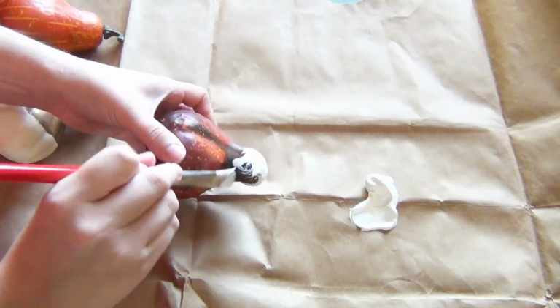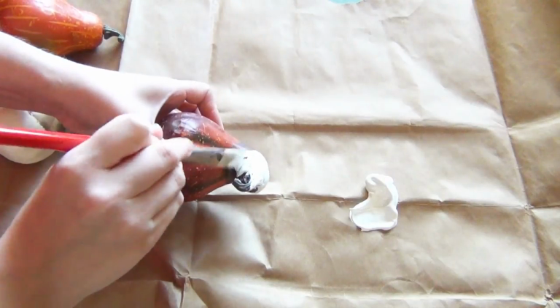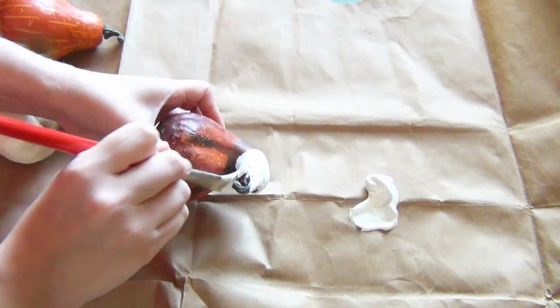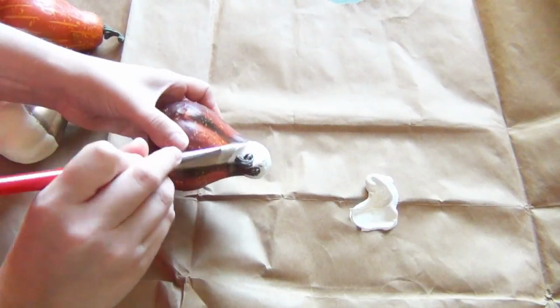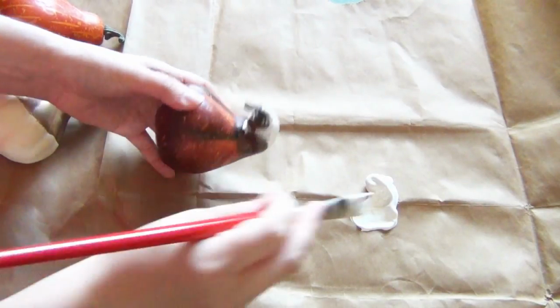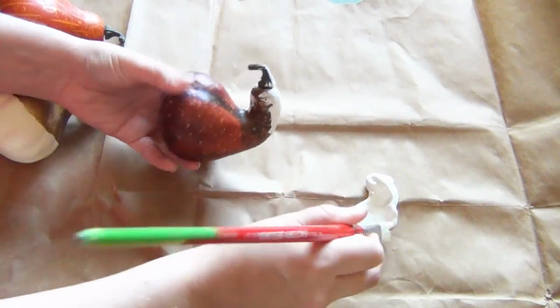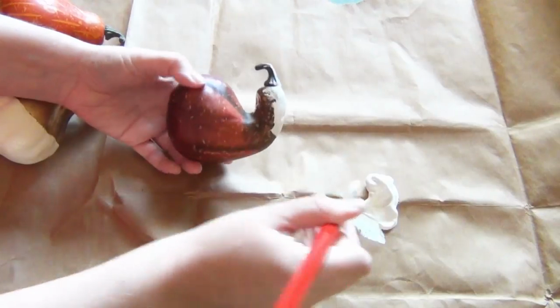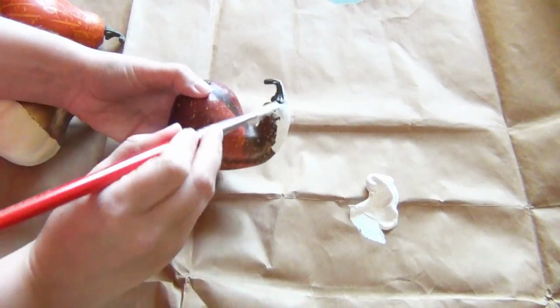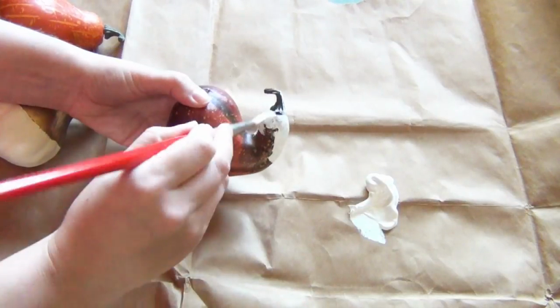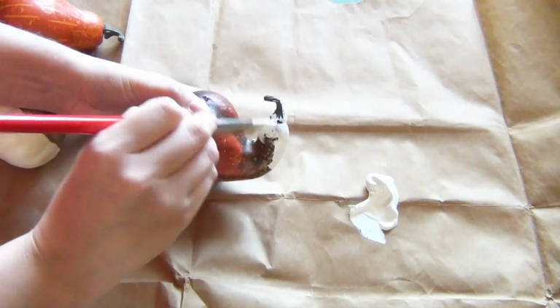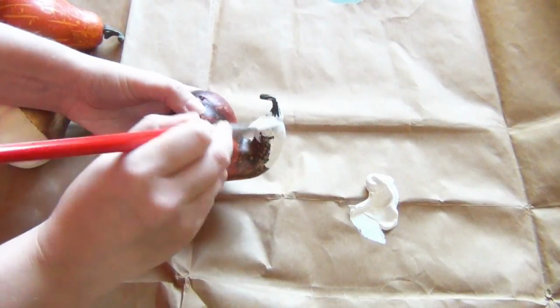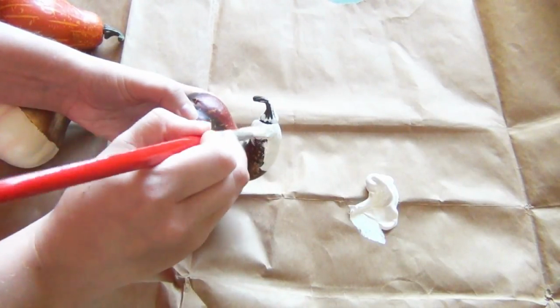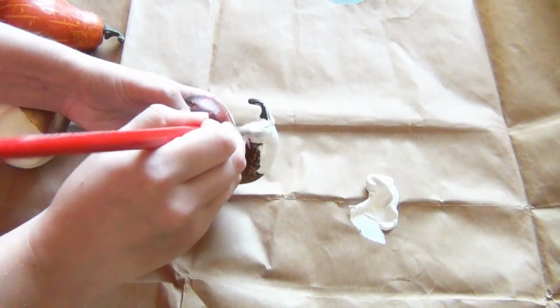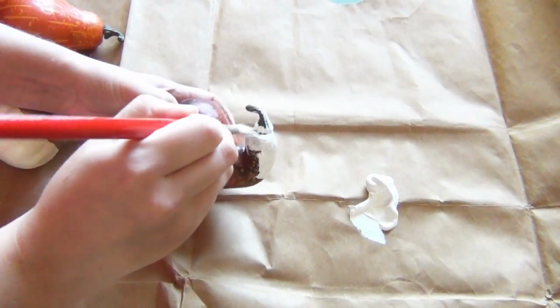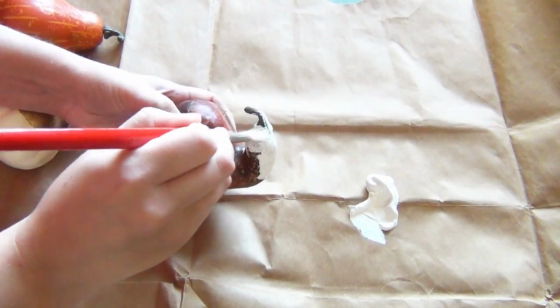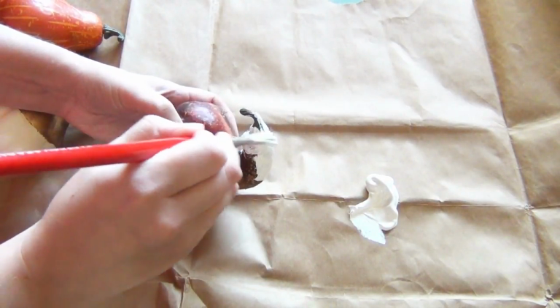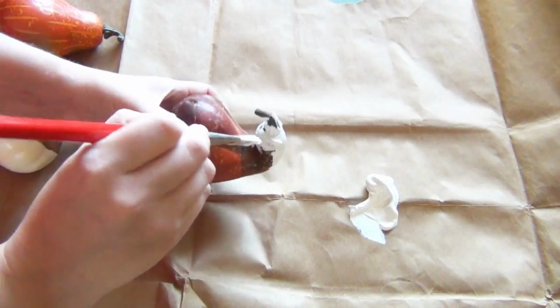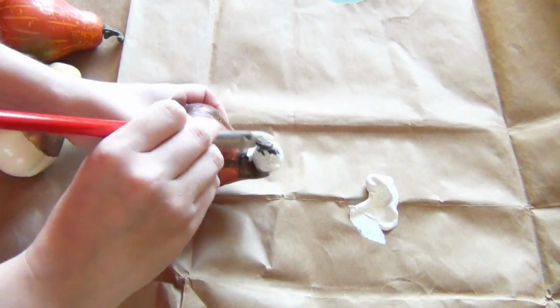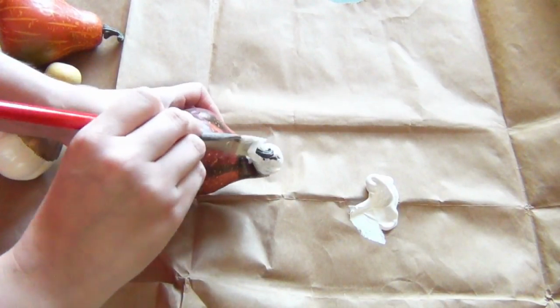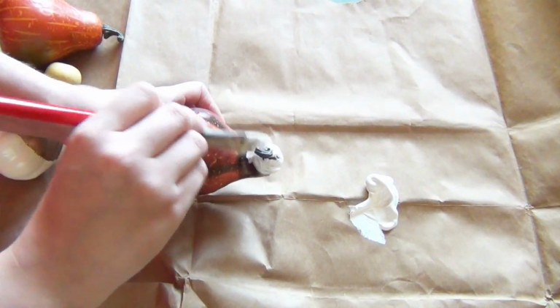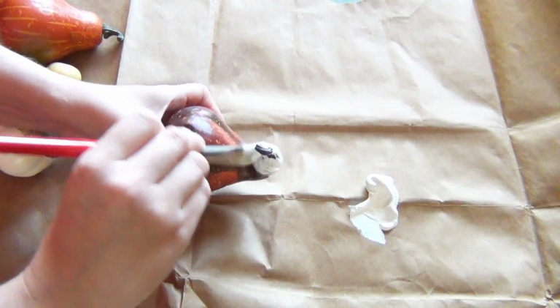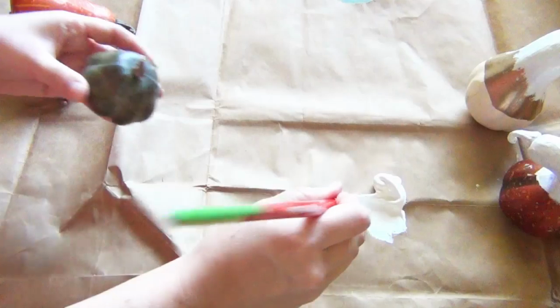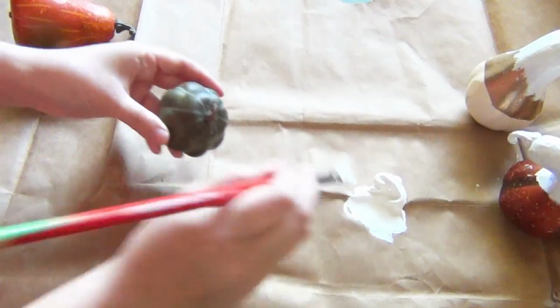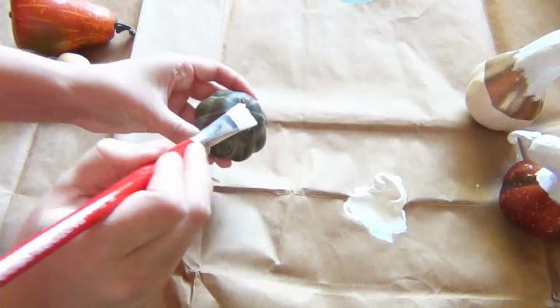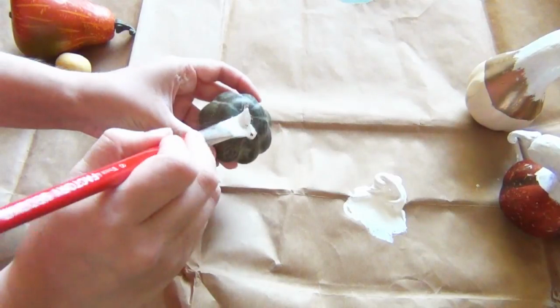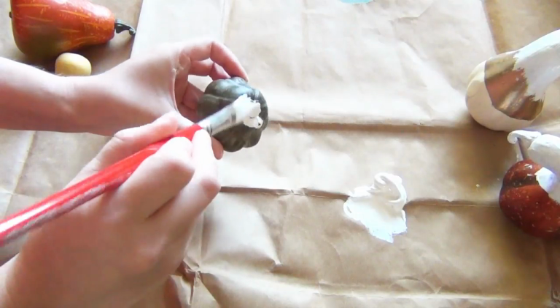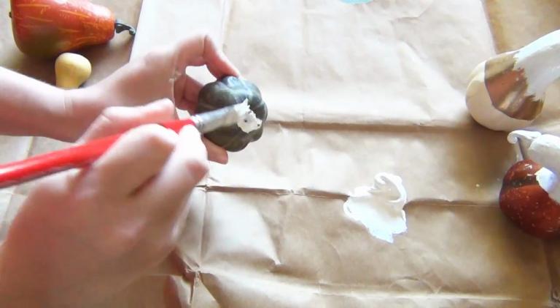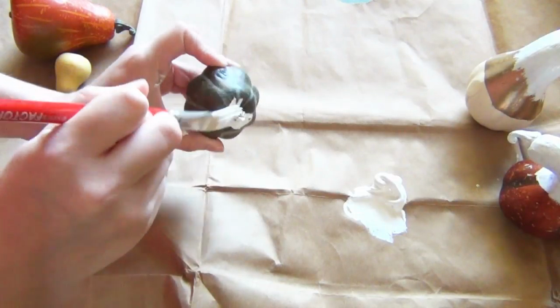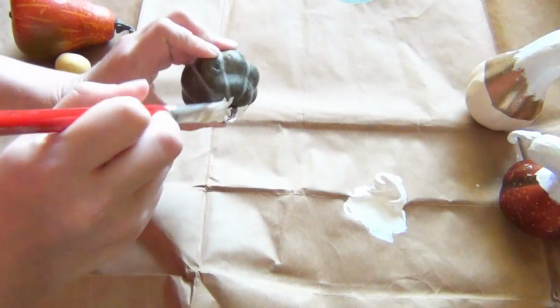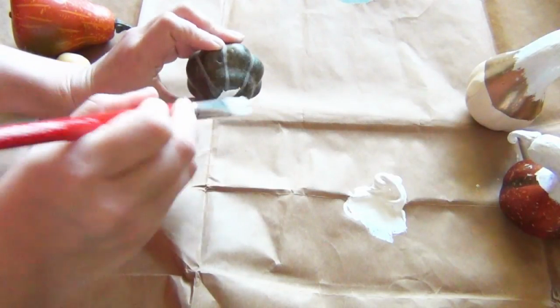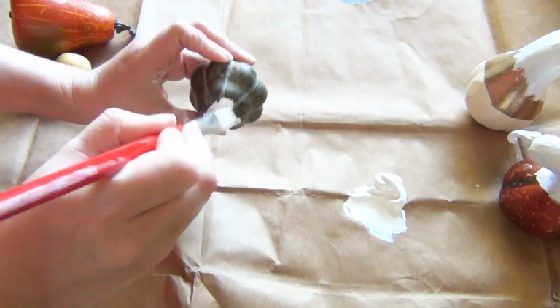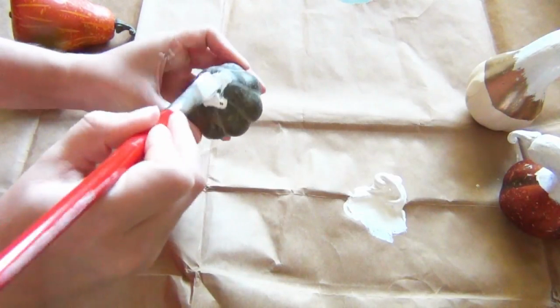Begin by painting the white on the very tops of your gourds. I specifically picked some that were roughly the same shape as a candy corn, rather than round pumpkins.